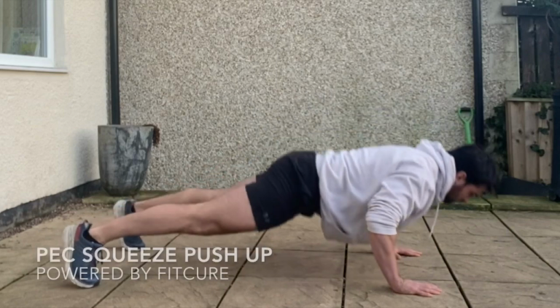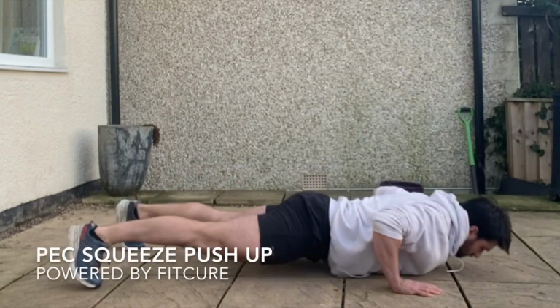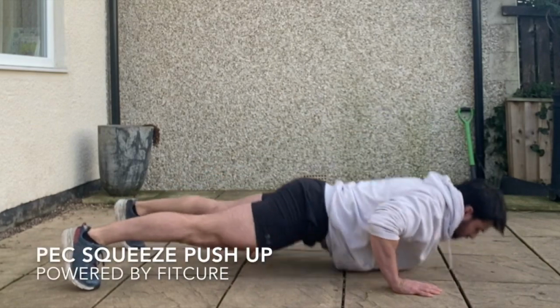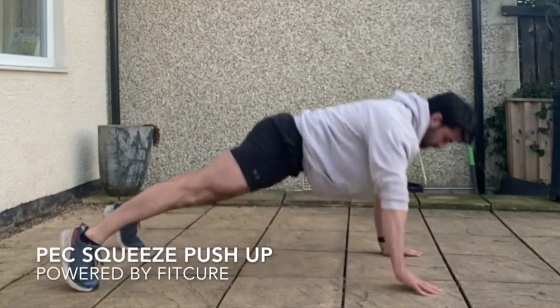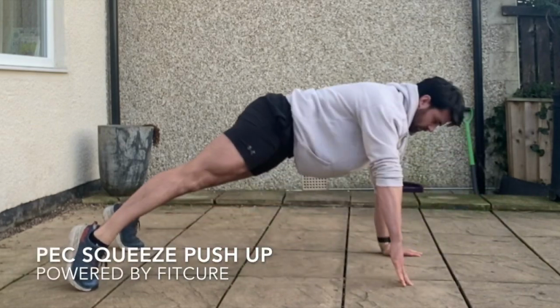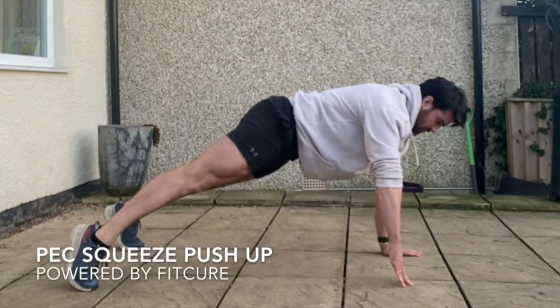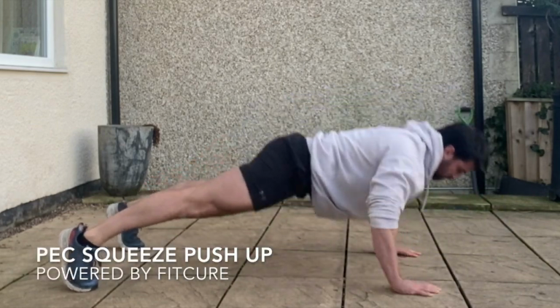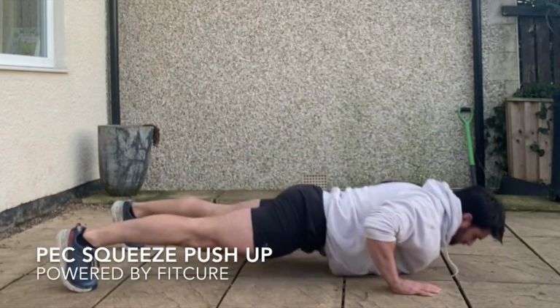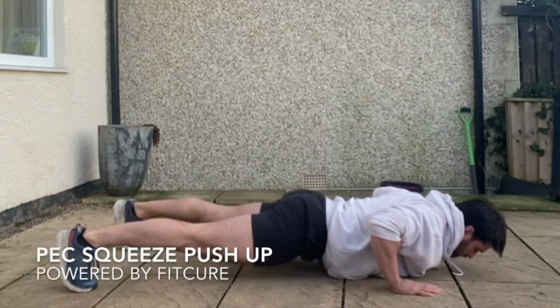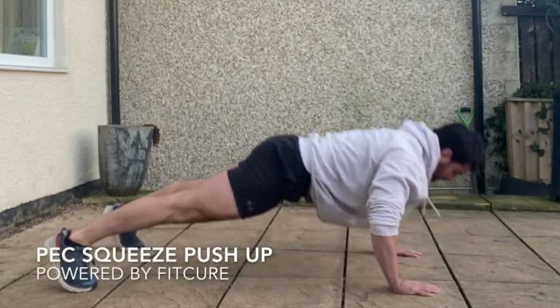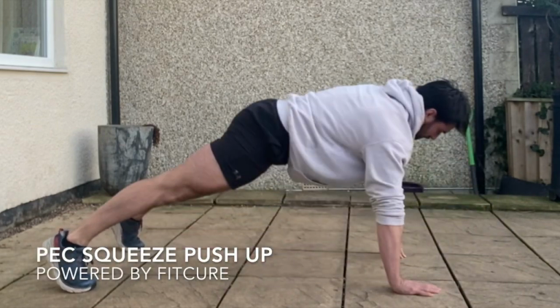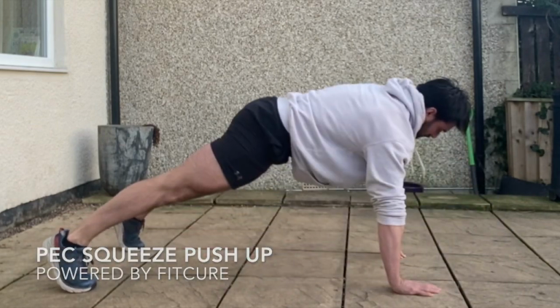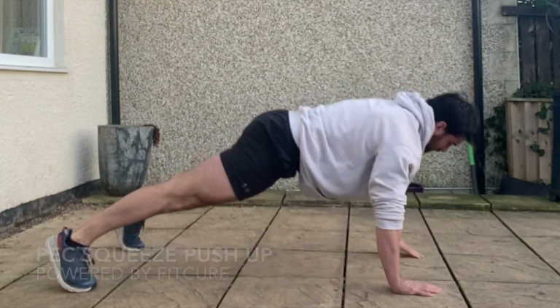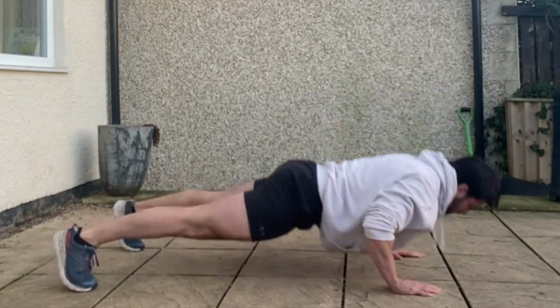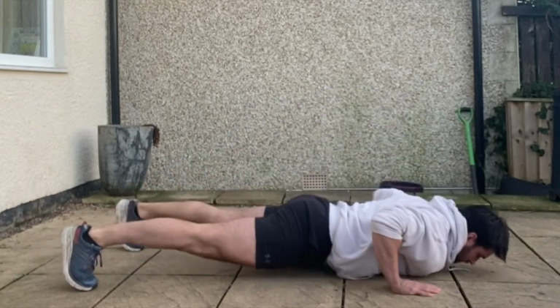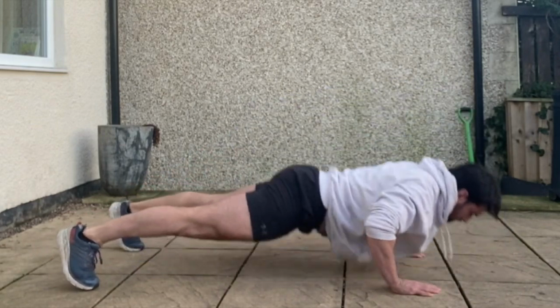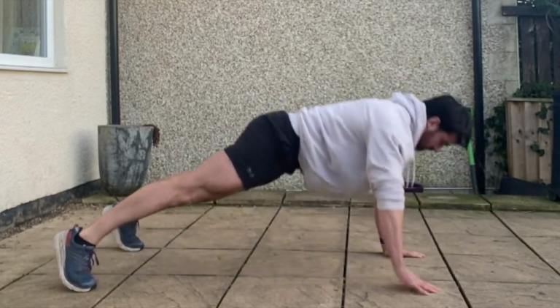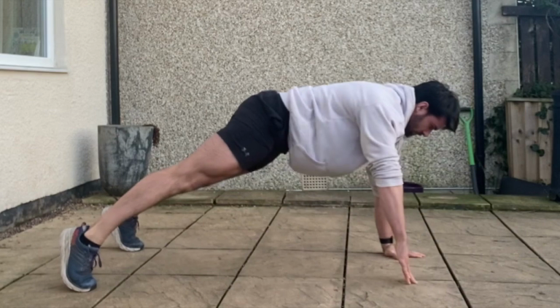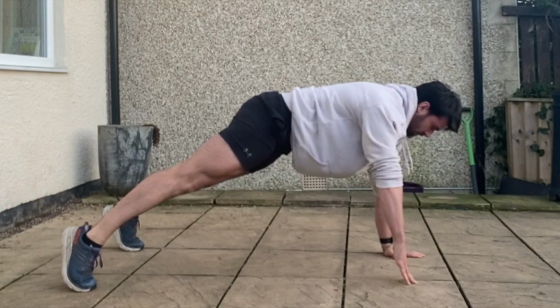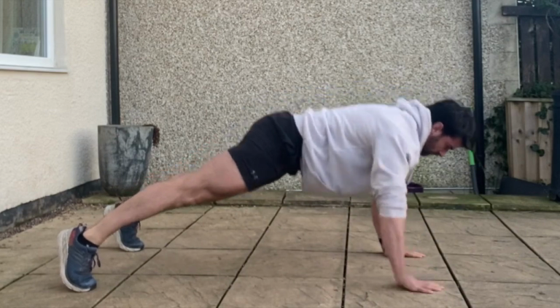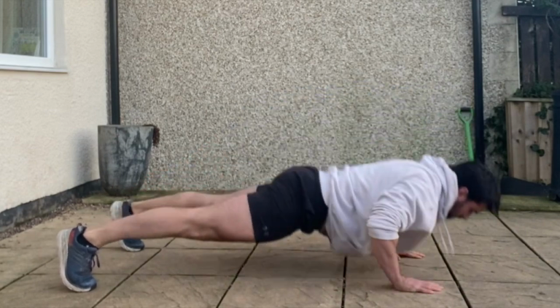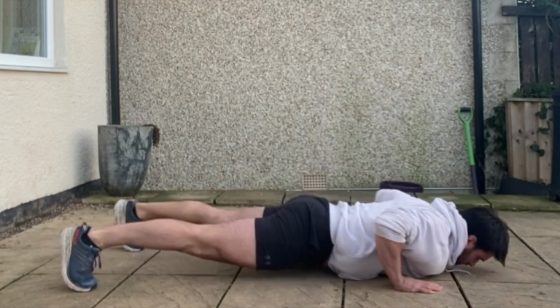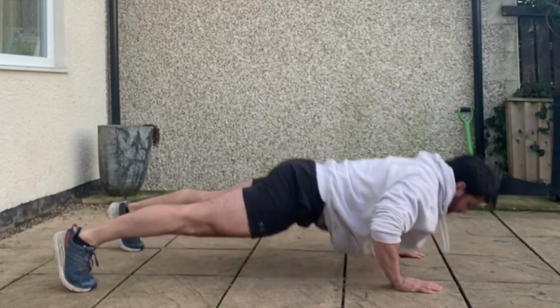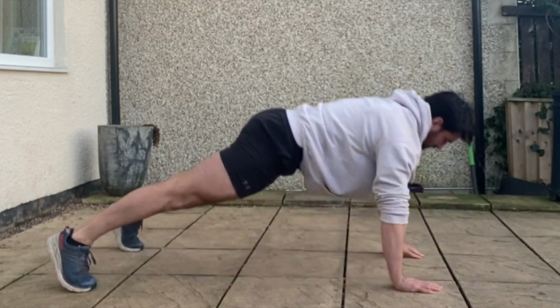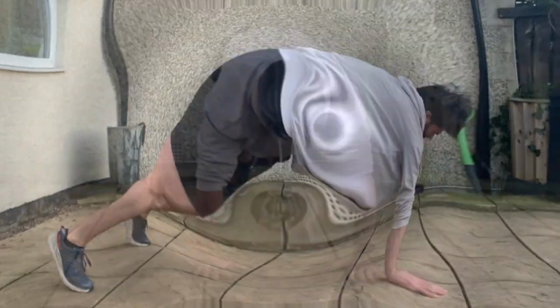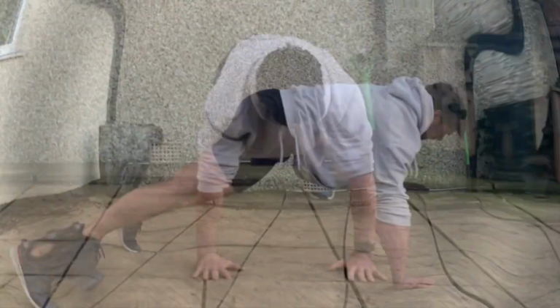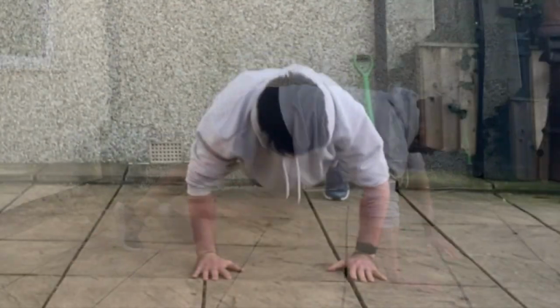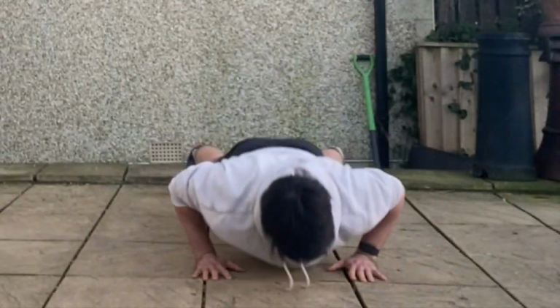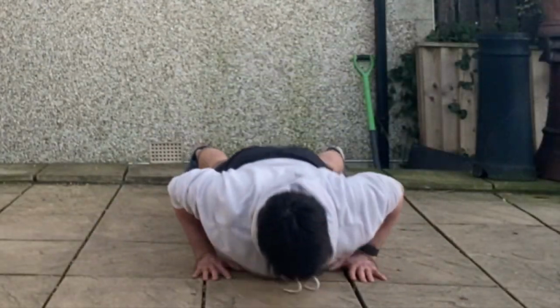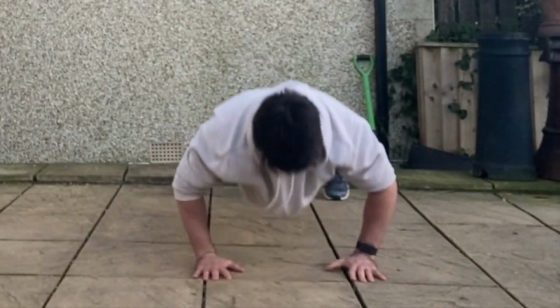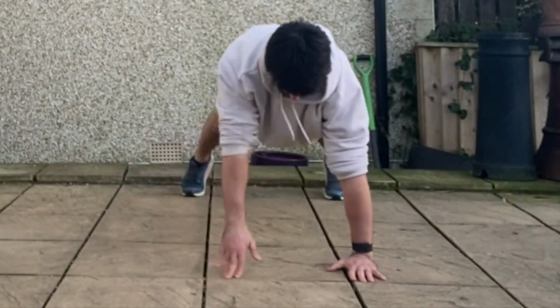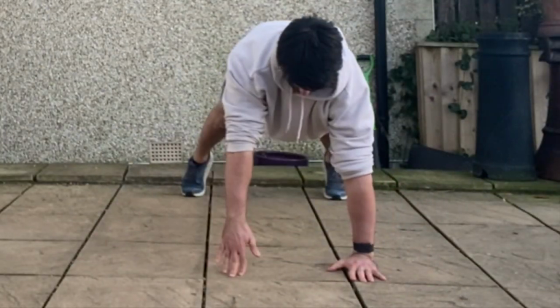Peck squeeze push-up. Your feet just slightly outside hip width, hands slightly outside shoulder width in a push-up position. From there you're going to descend into your push-up with your elbows abducted at 45 degrees.